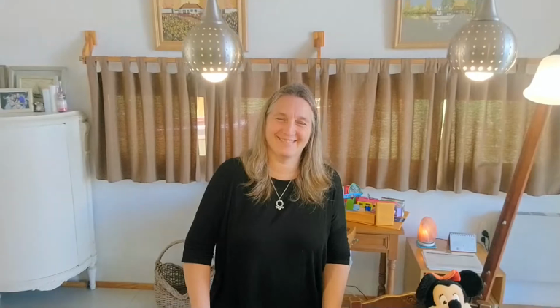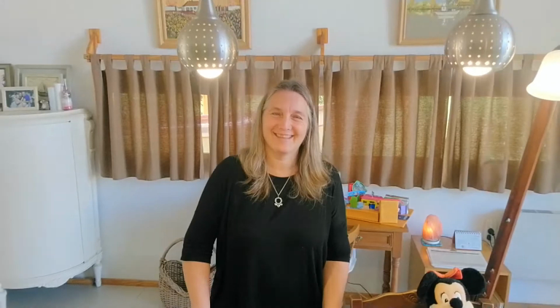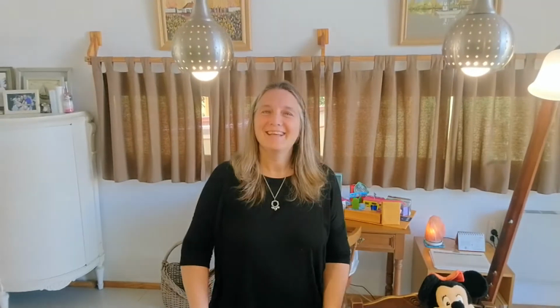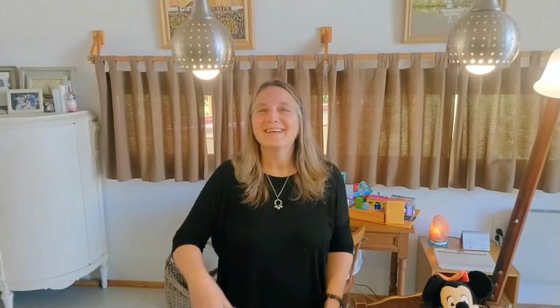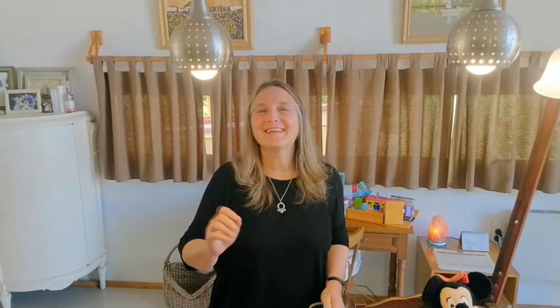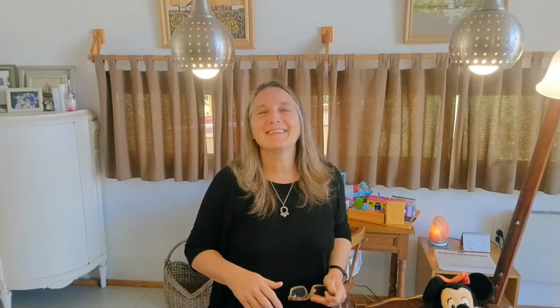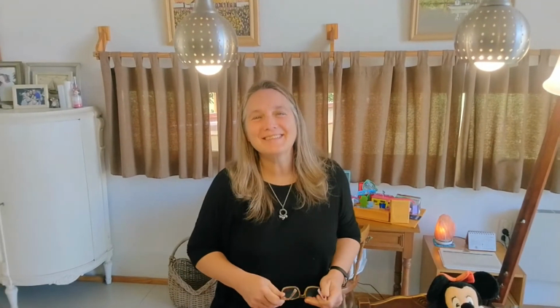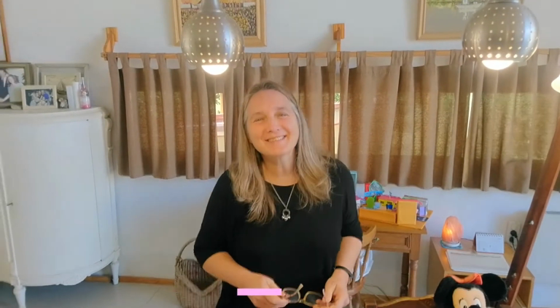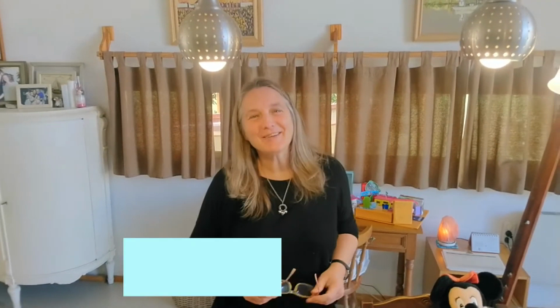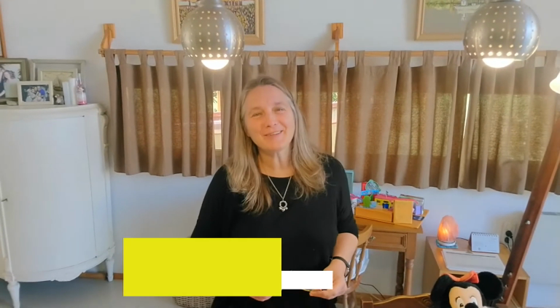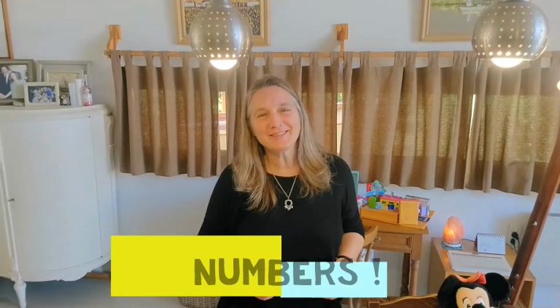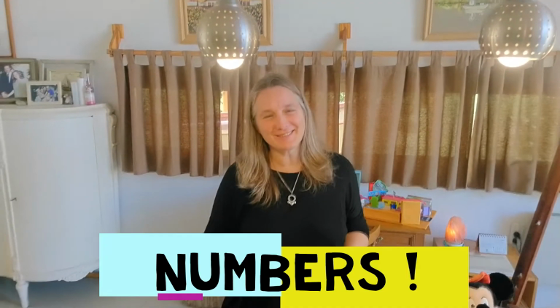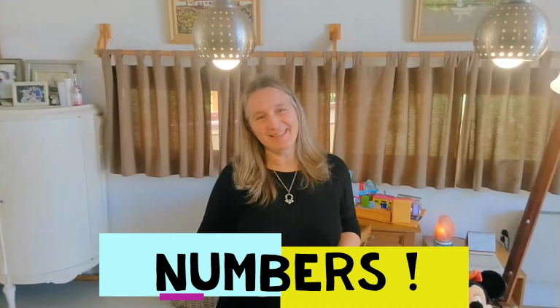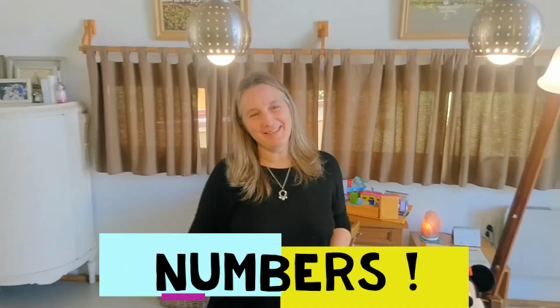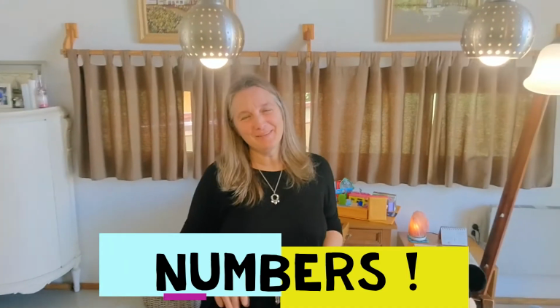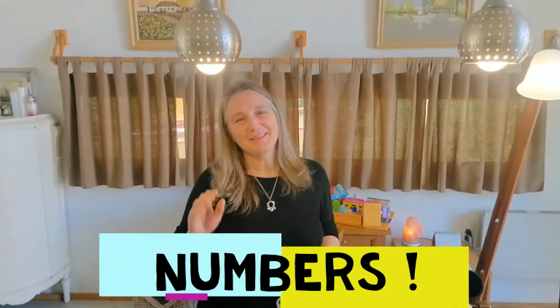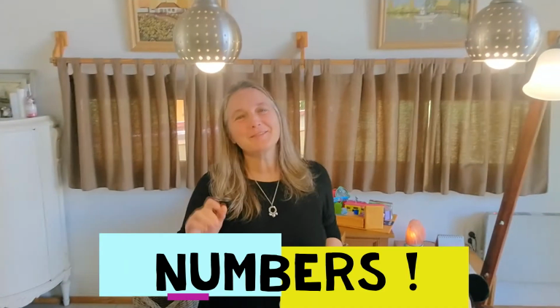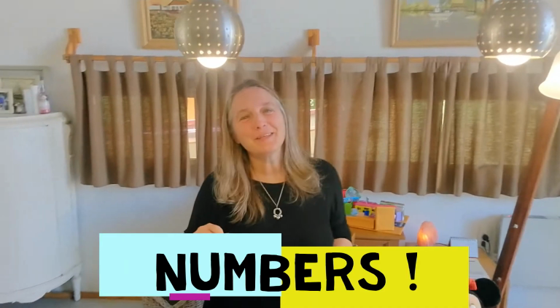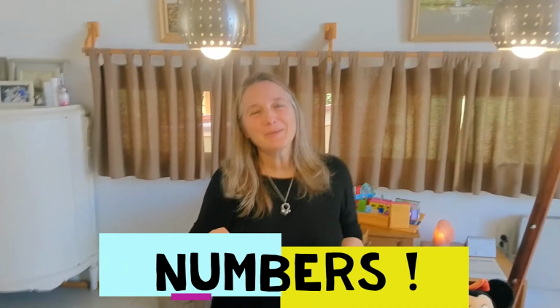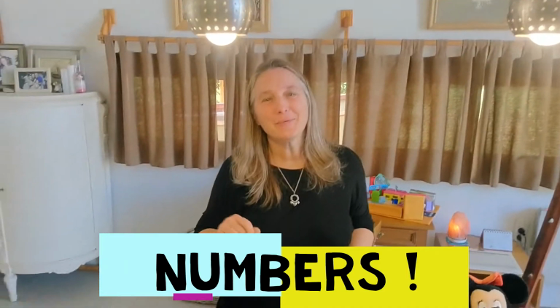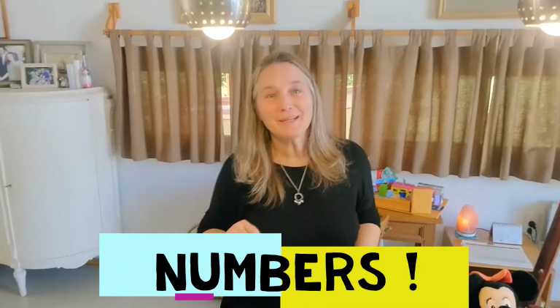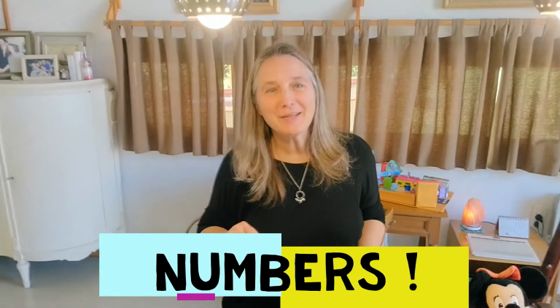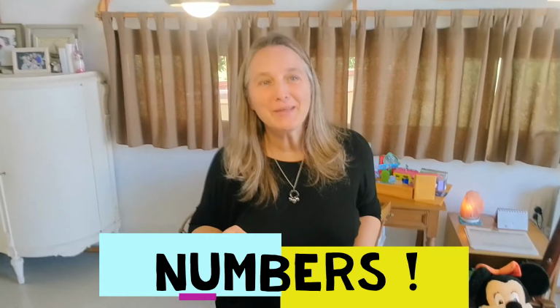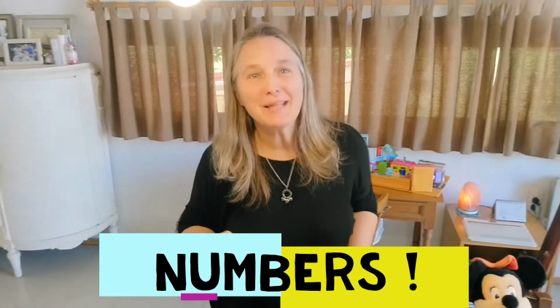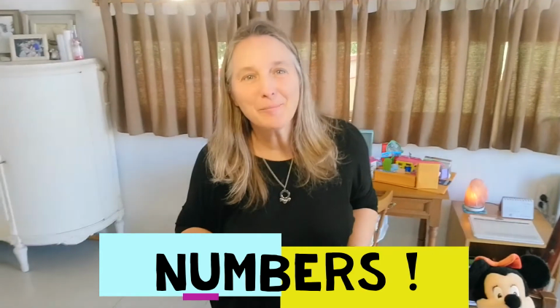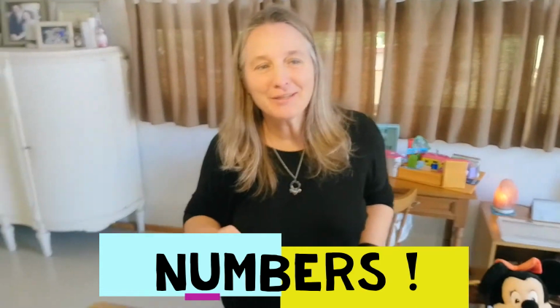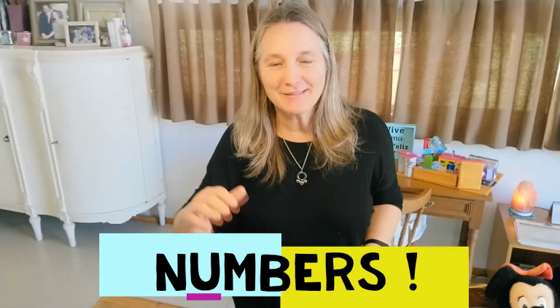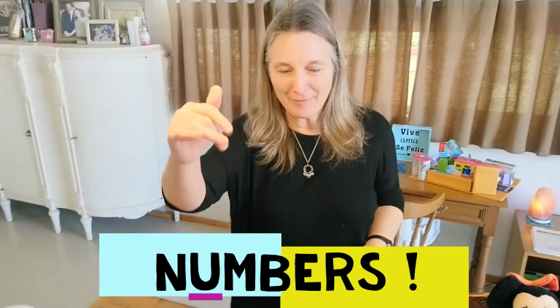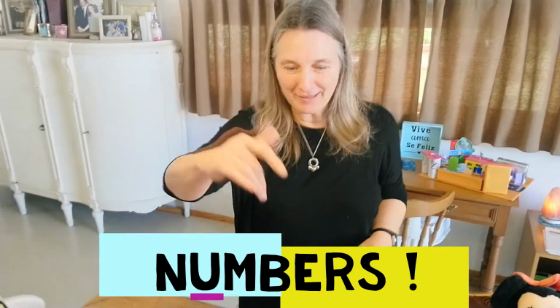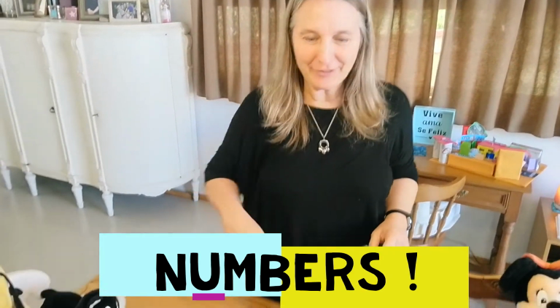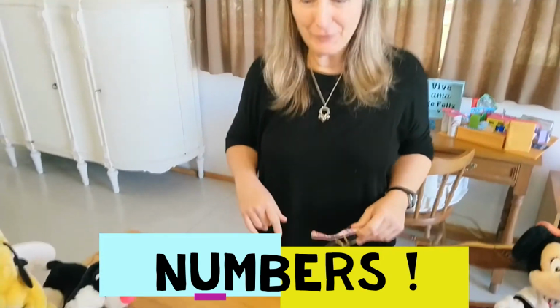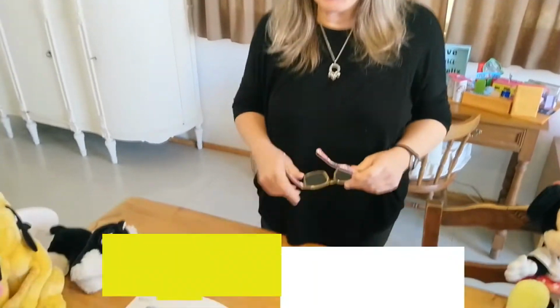Hi kids, how are you today? This week we're working with numbers. Come and have a look.